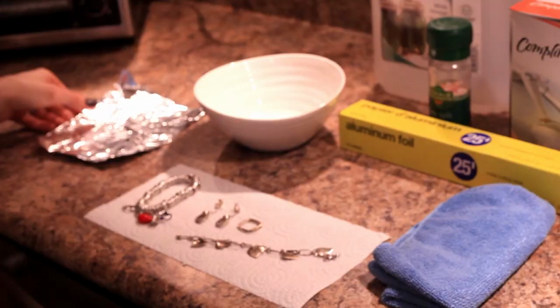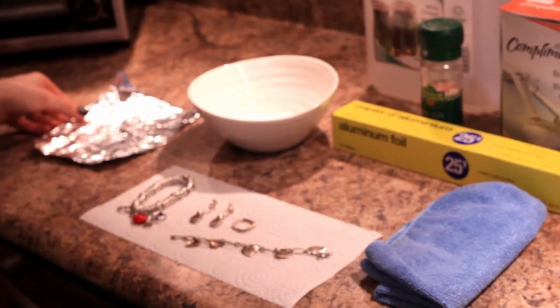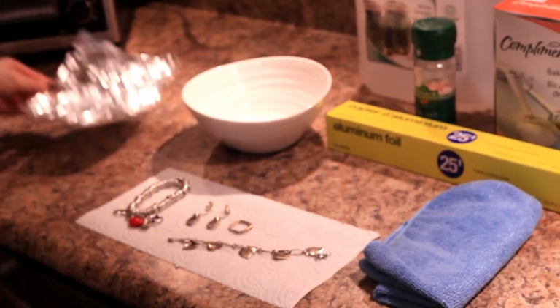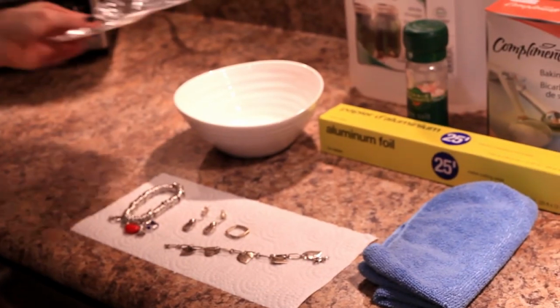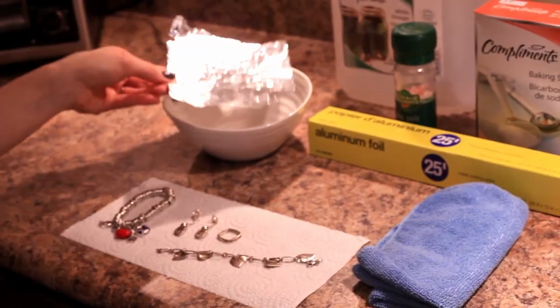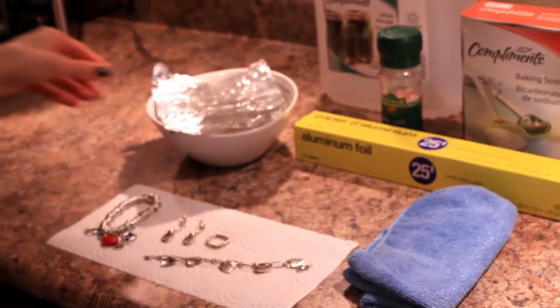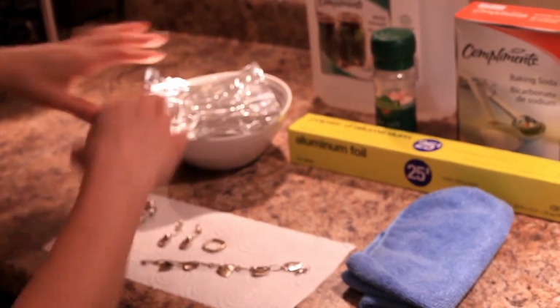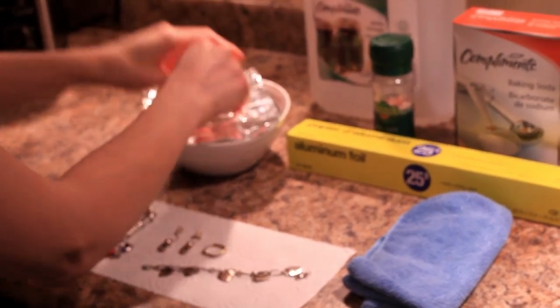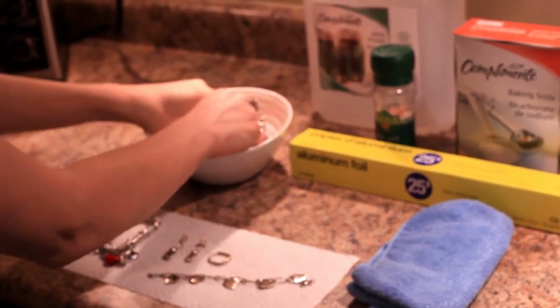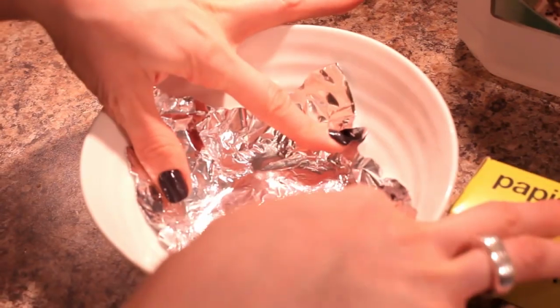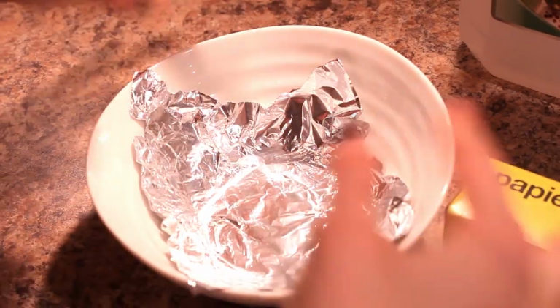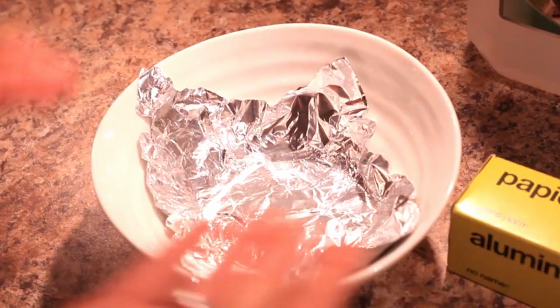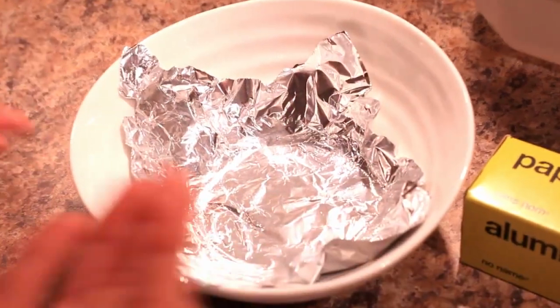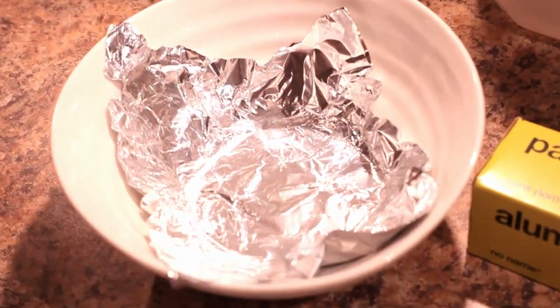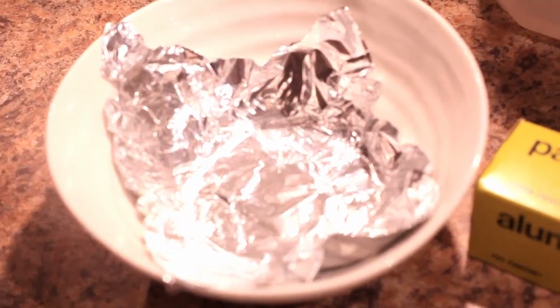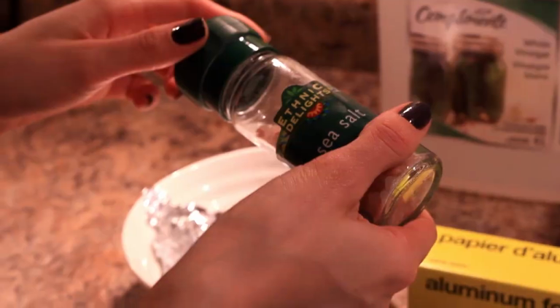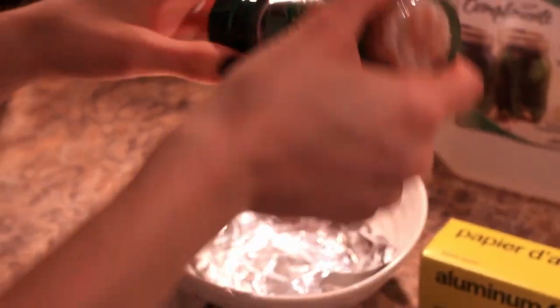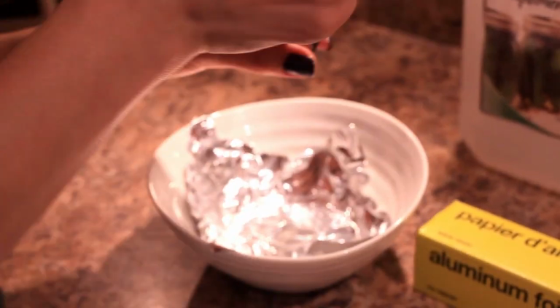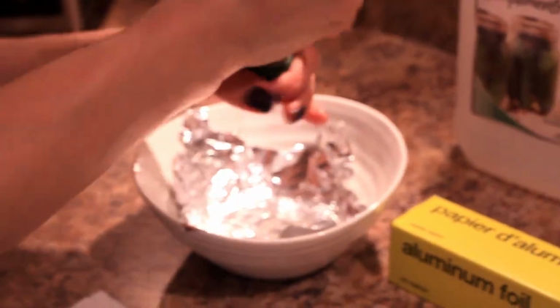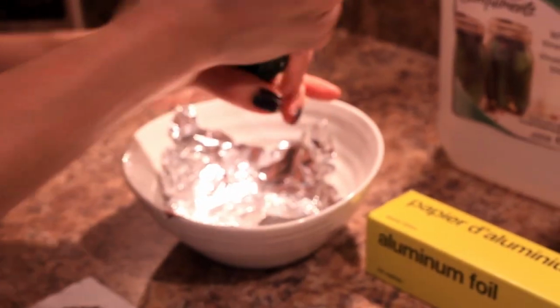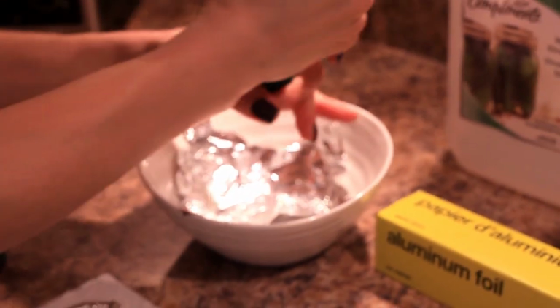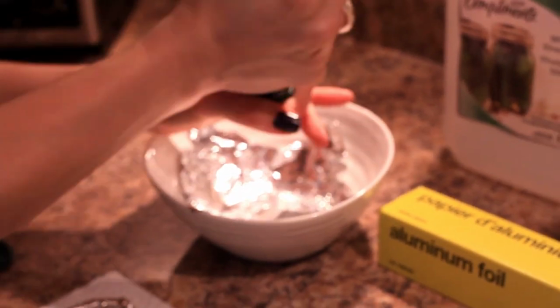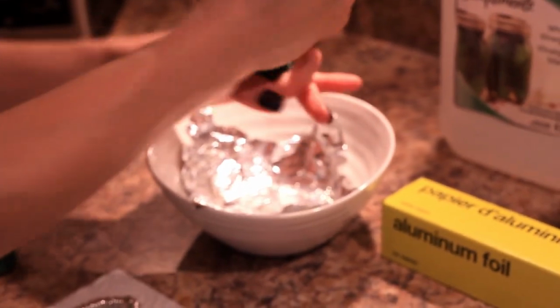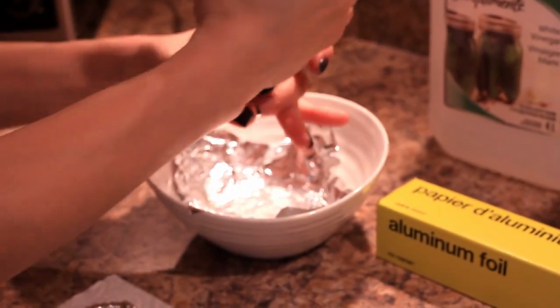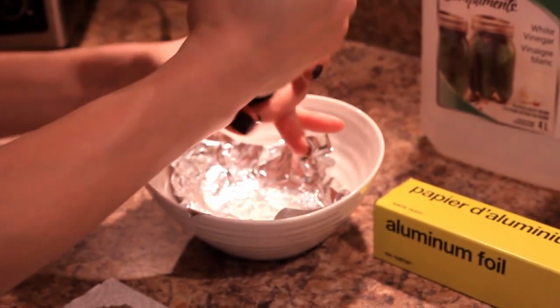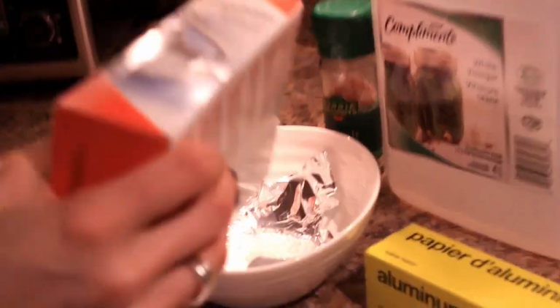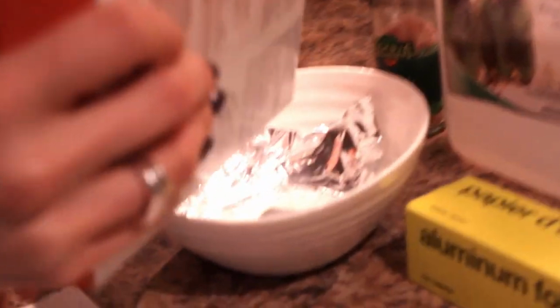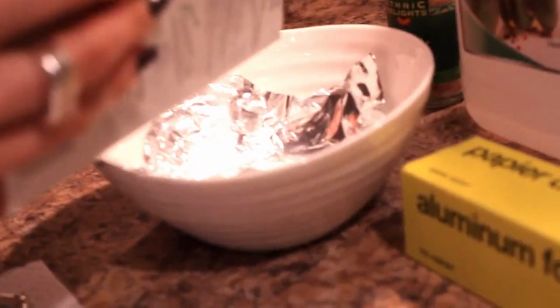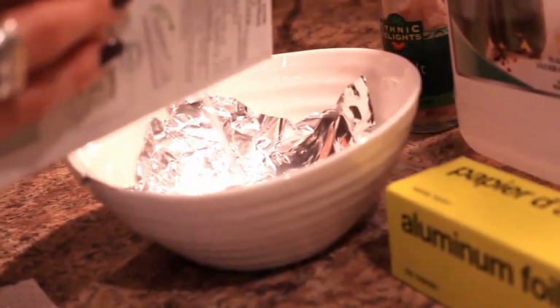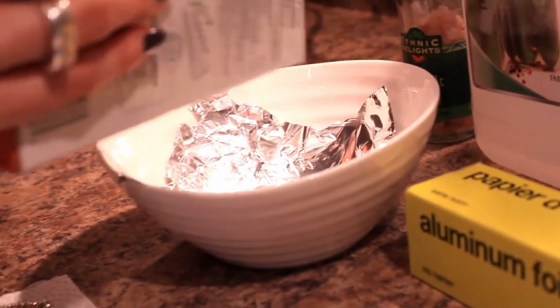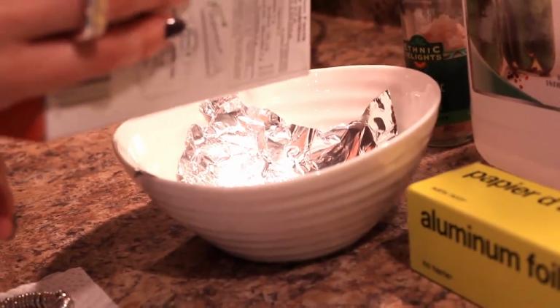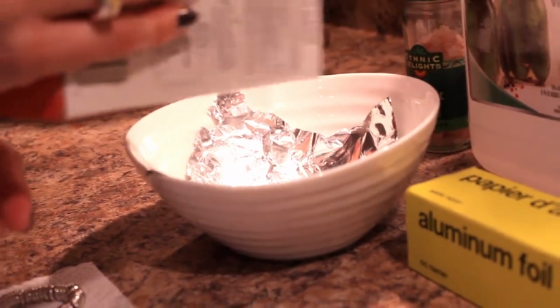I'm going to take a piece of aluminum foil and press it down so that it lays flat on the bottom of a bowl, shiny side up. Next, I'll put some salt in. I'll add about a tablespoon of baking soda.